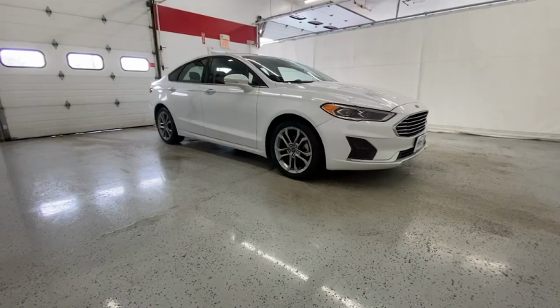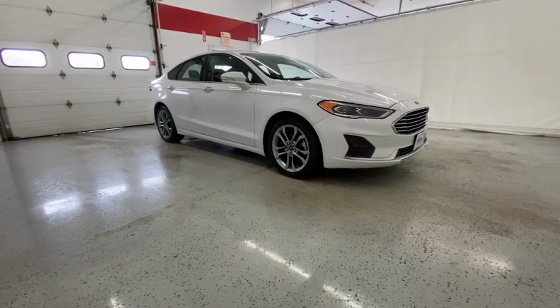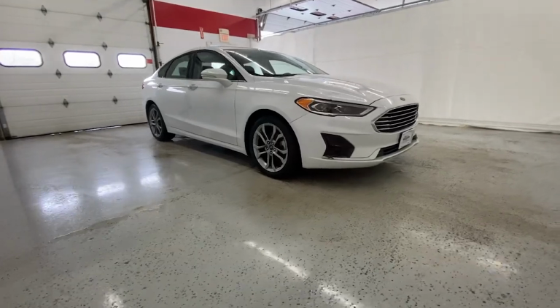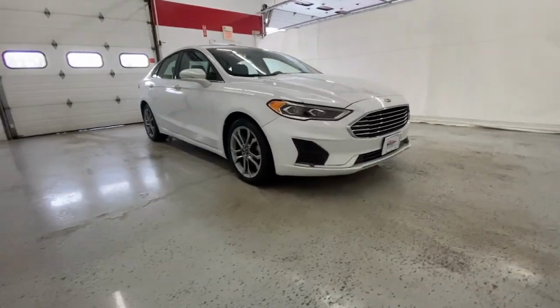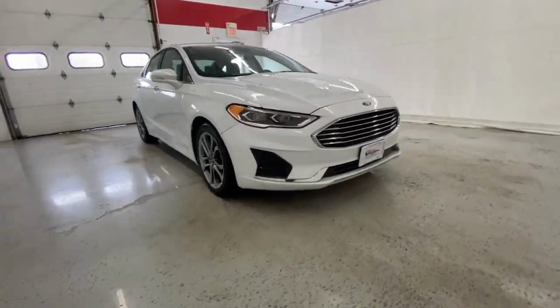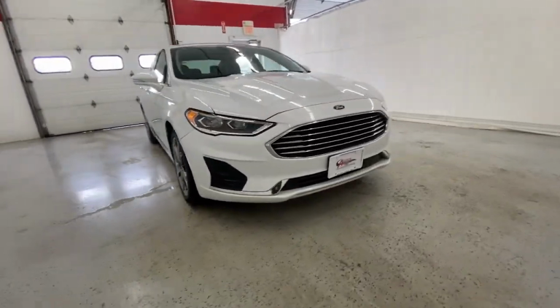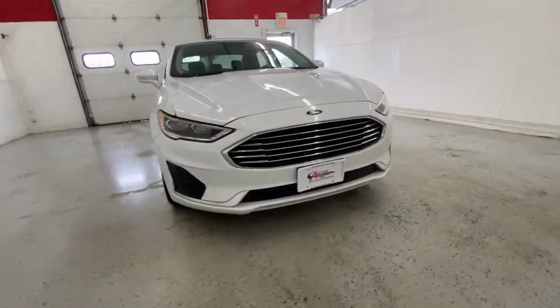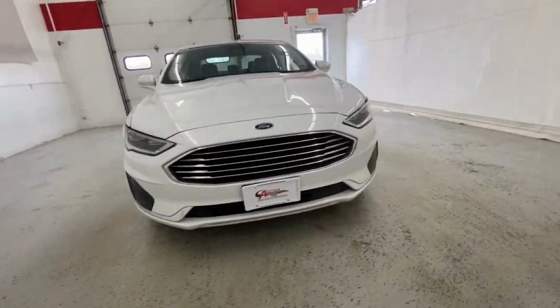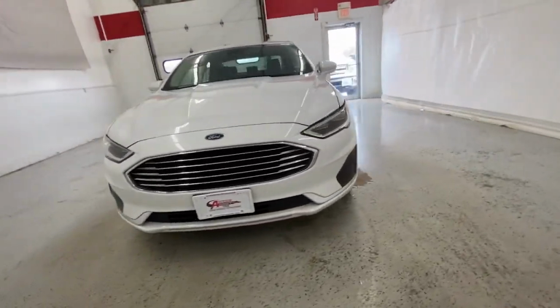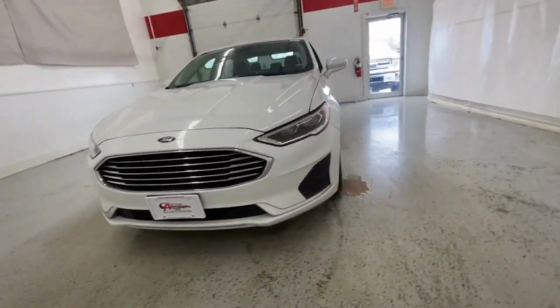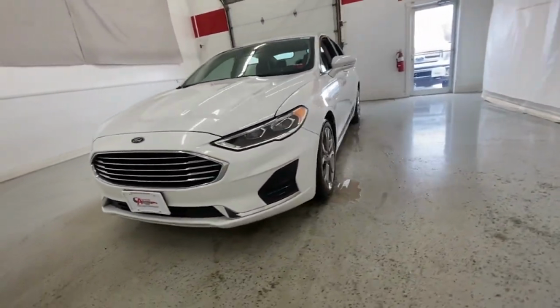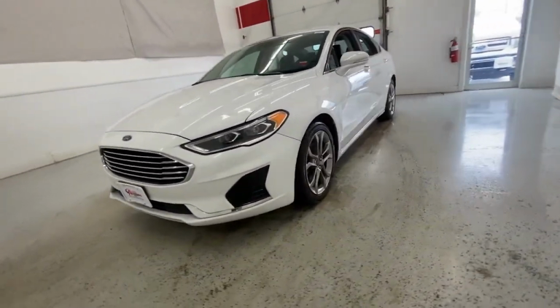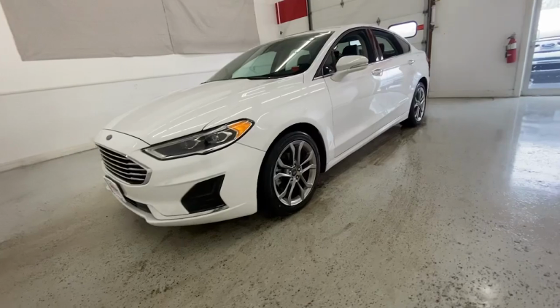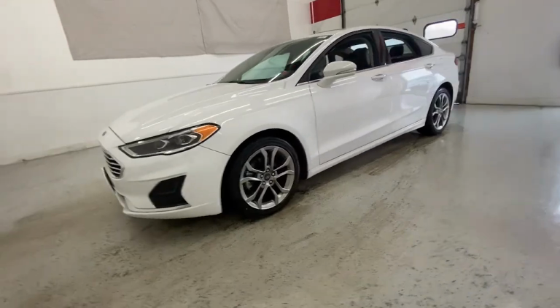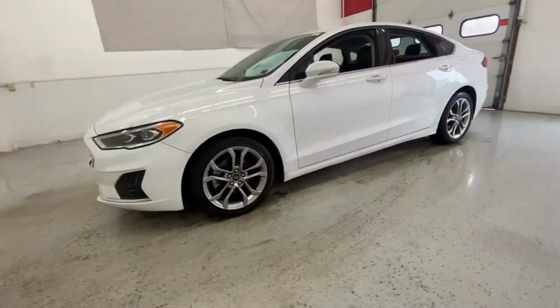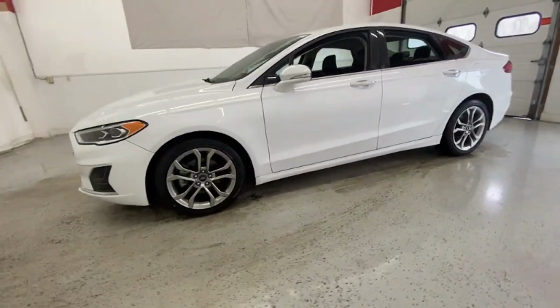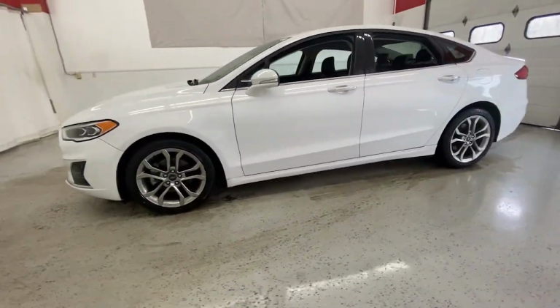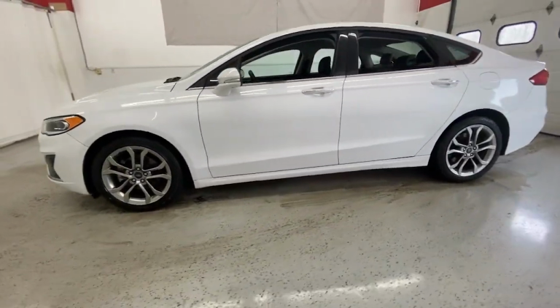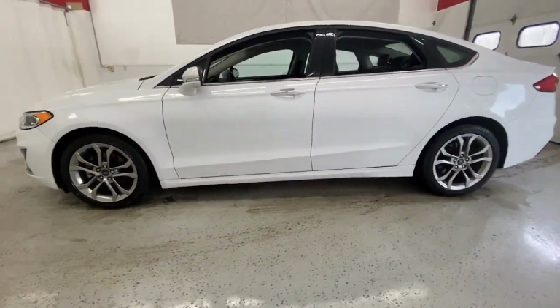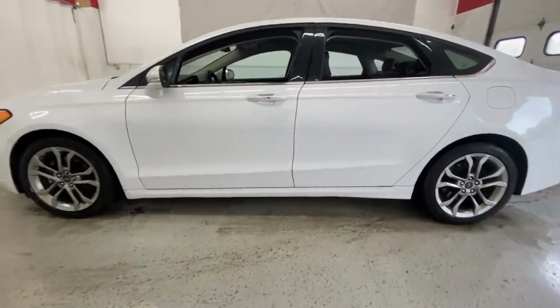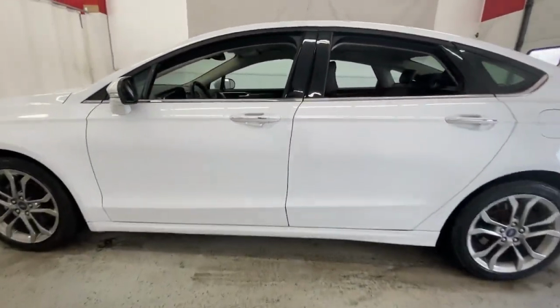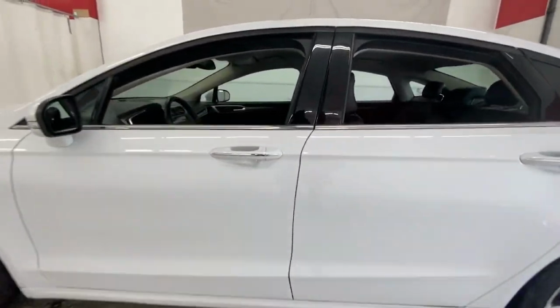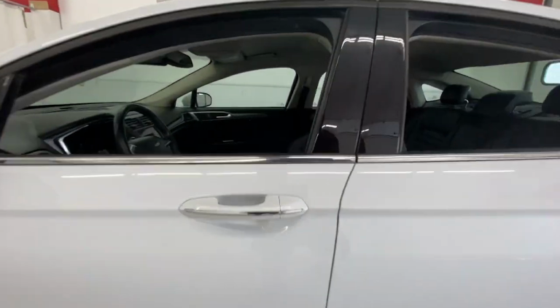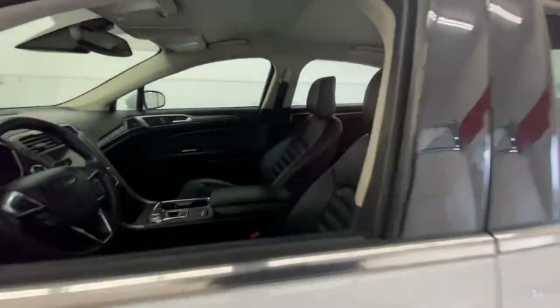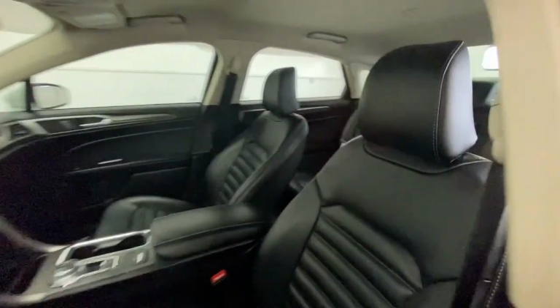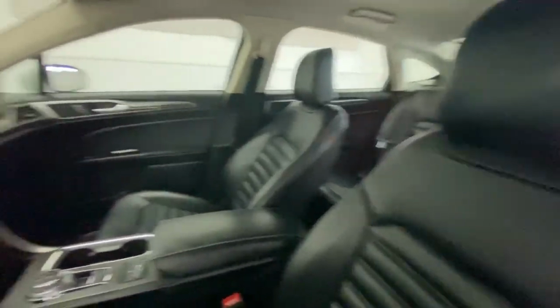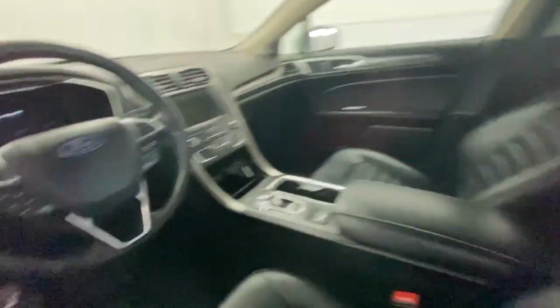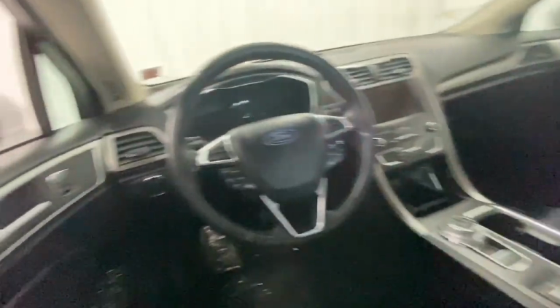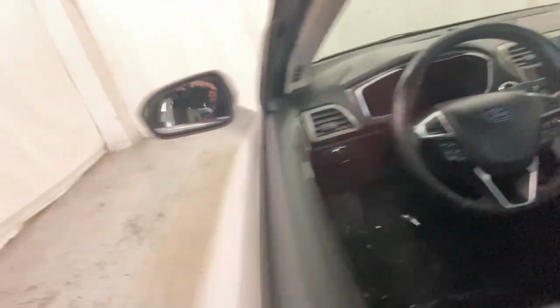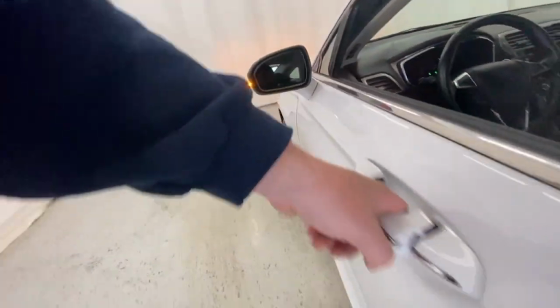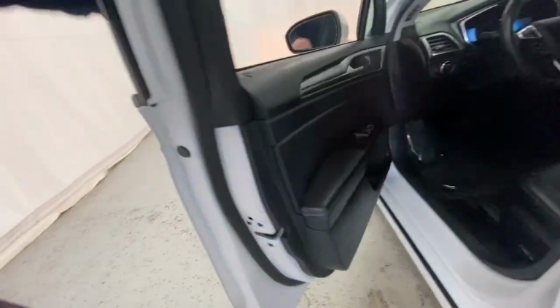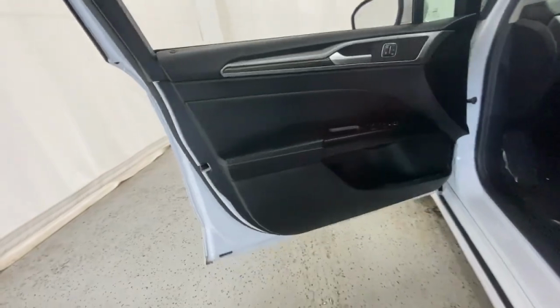Introducing the 2020 Ford Fusion. With less than 70,000 miles on the odometer, this vehicle provides excellent value. Make every drive count in this sporty, sophisticated Fusion.